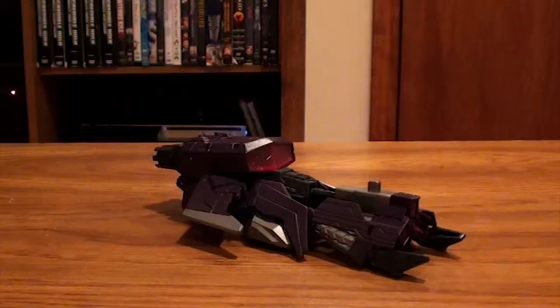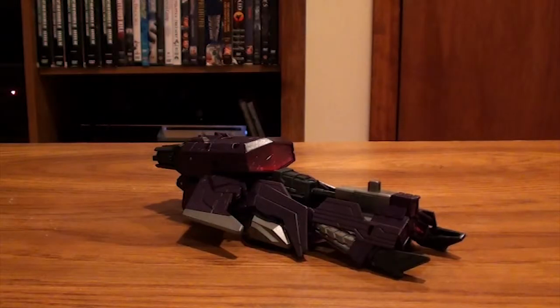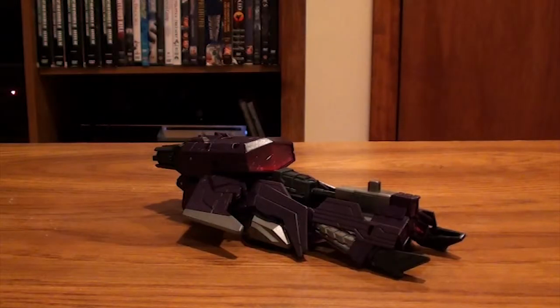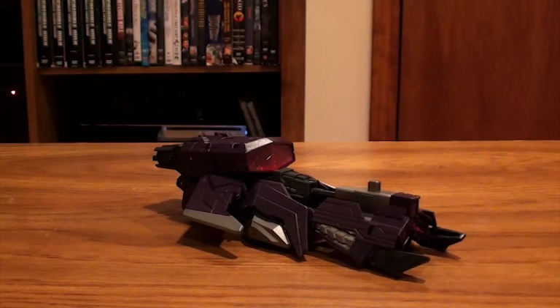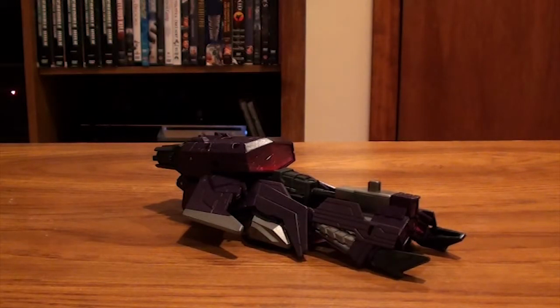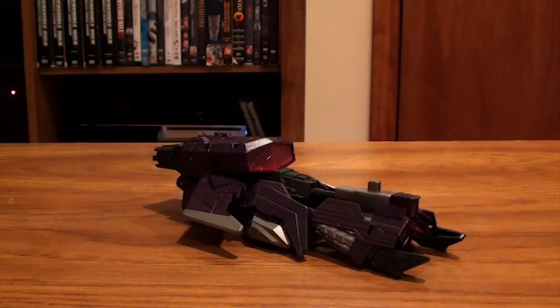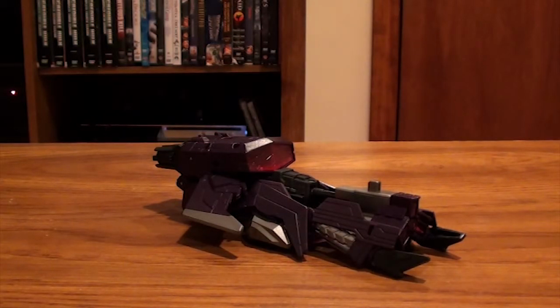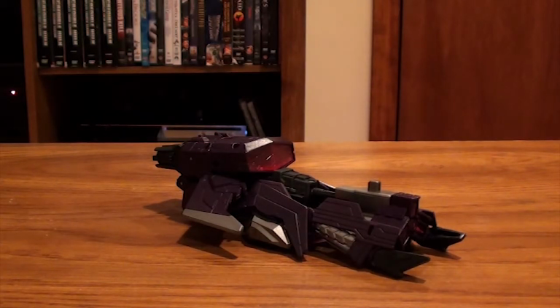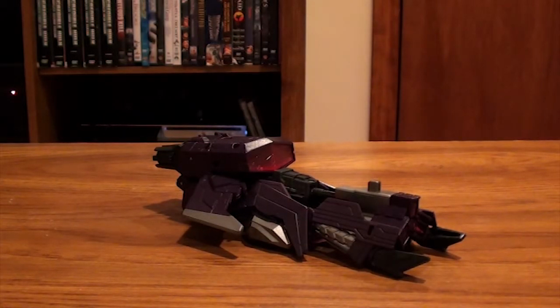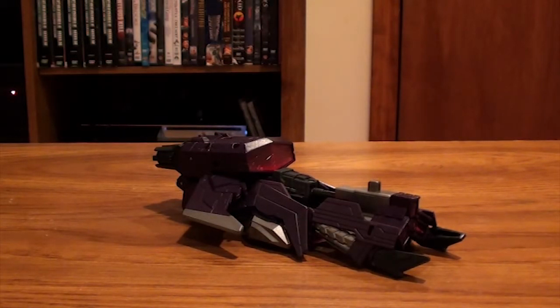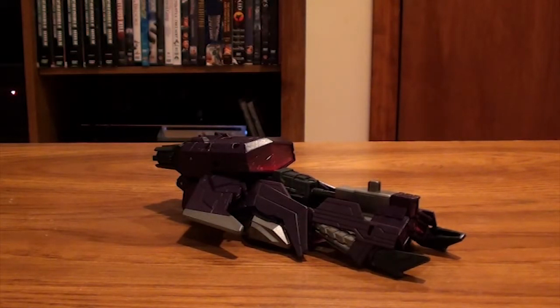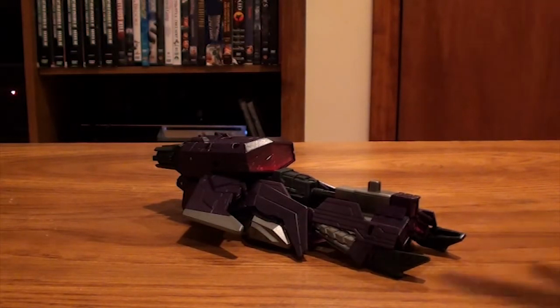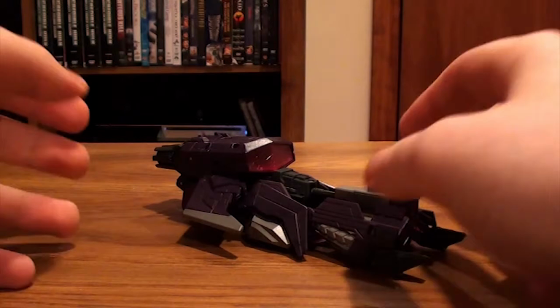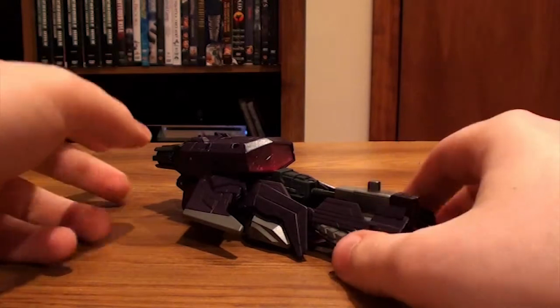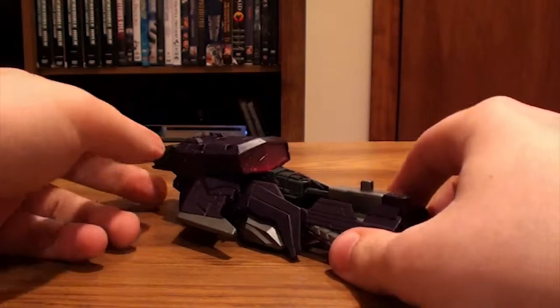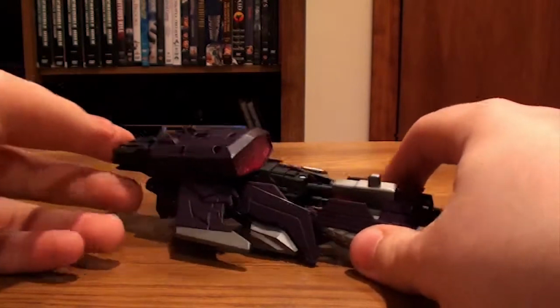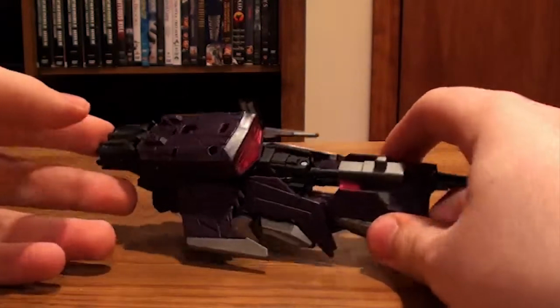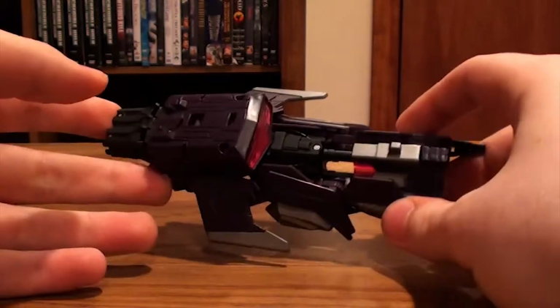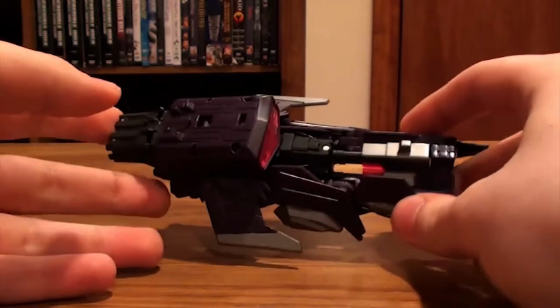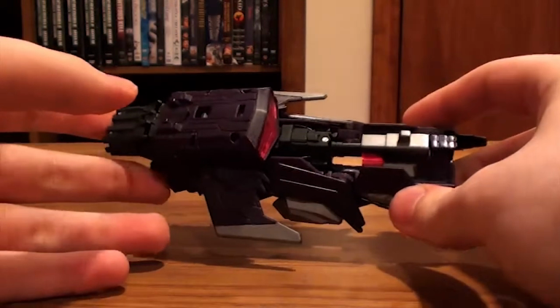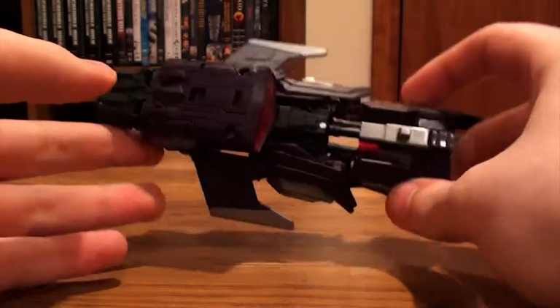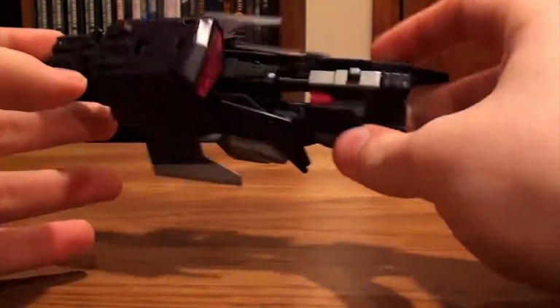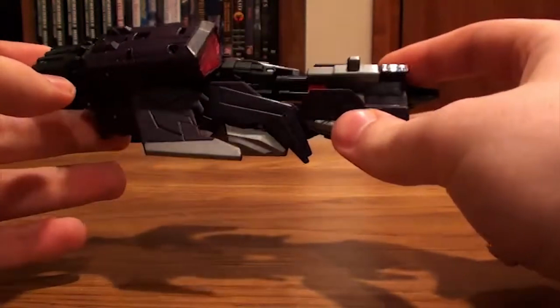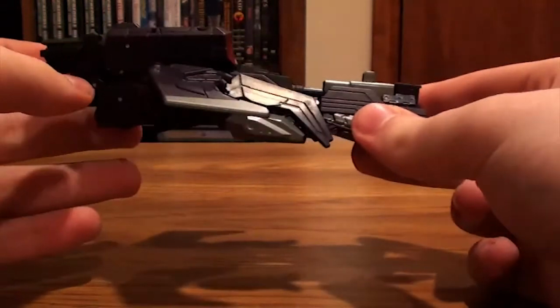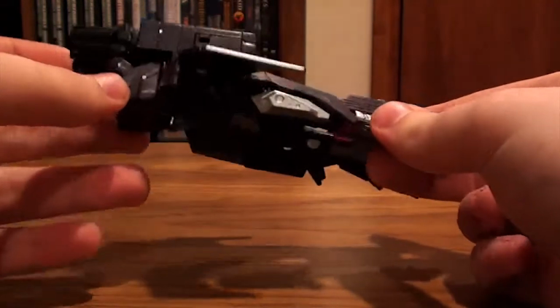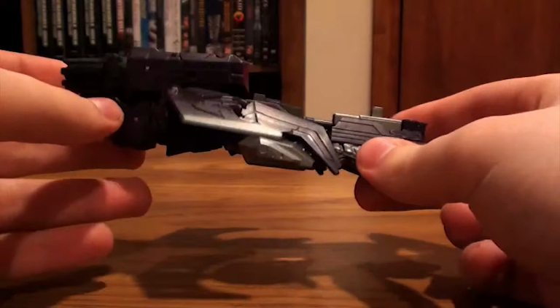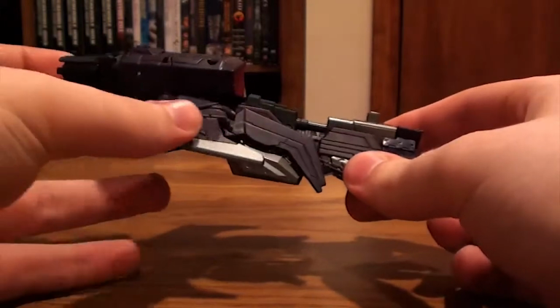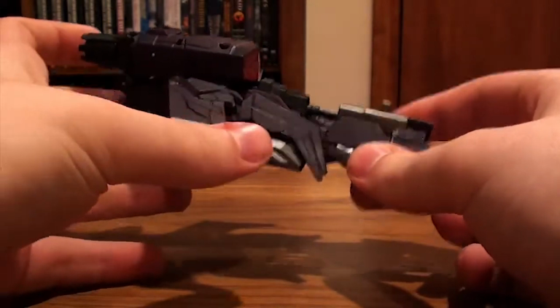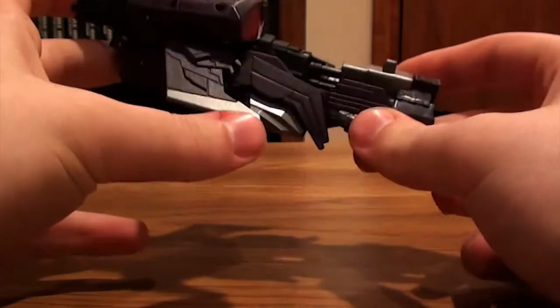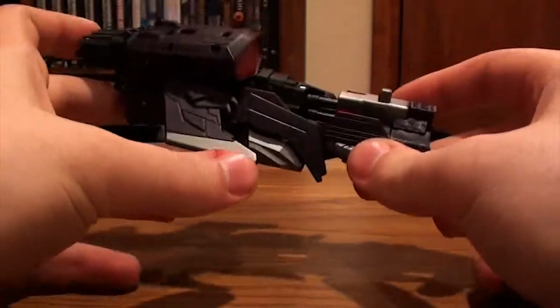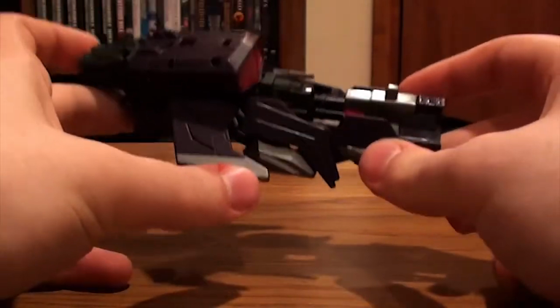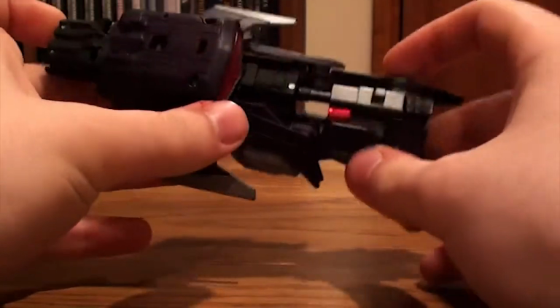Hey guys, today we're going to be looking at Transformers Fall of Cybertron Shockwave. And as you can tell, Shockwave is this really cool future-looking jet. And I have to admit, this is a really freaking cool jet.